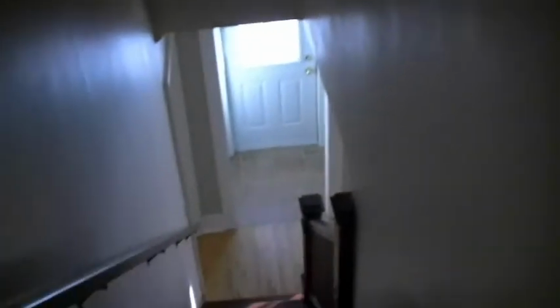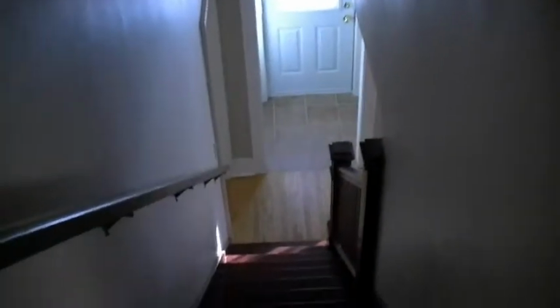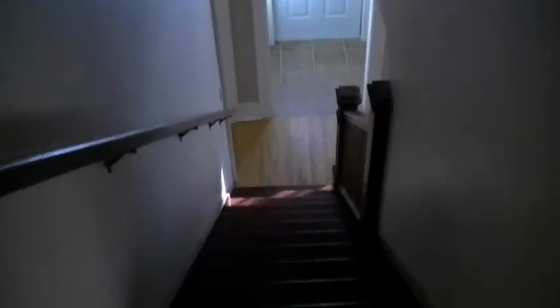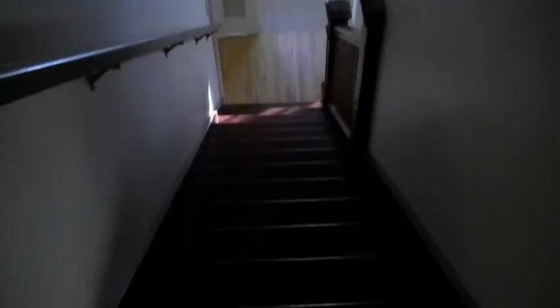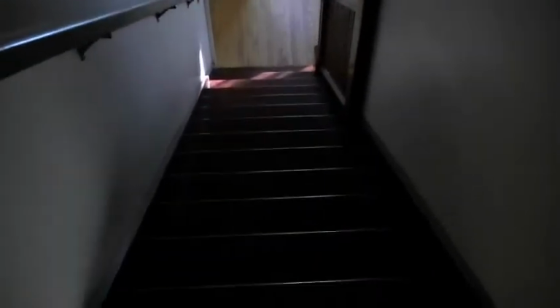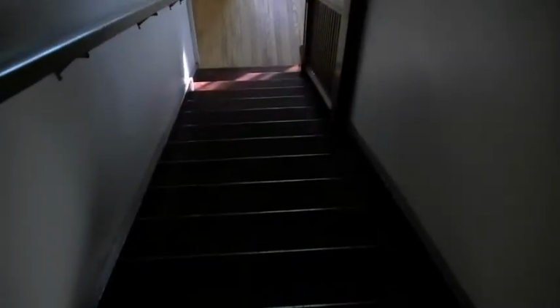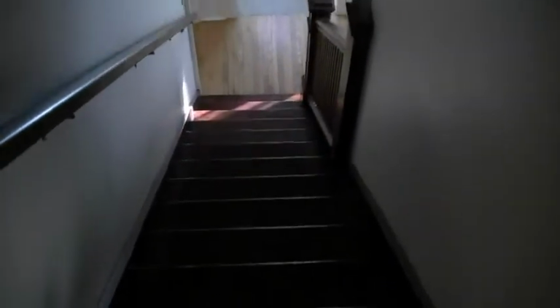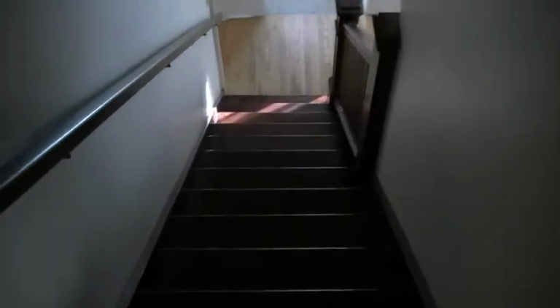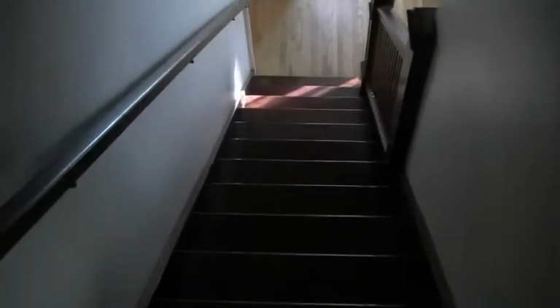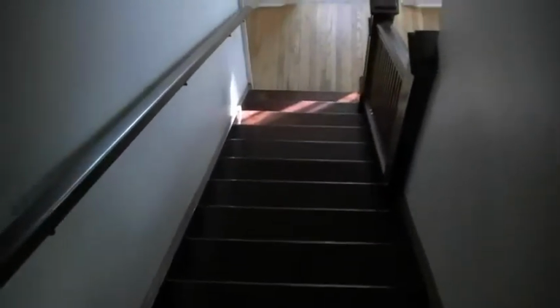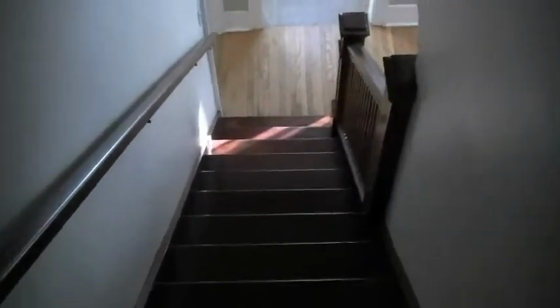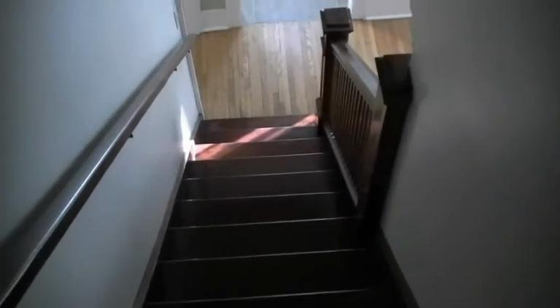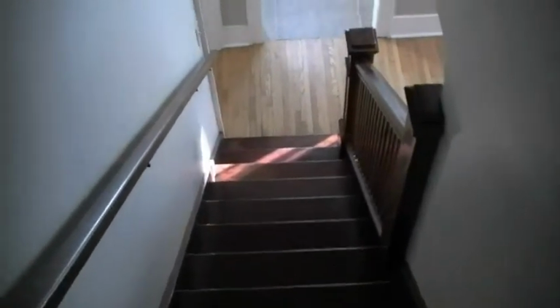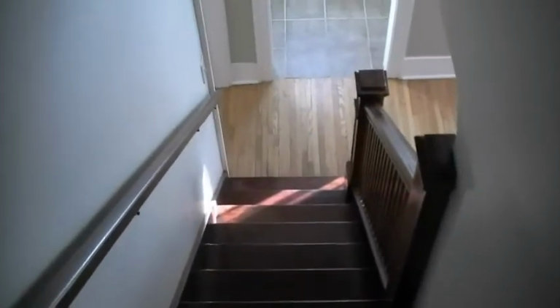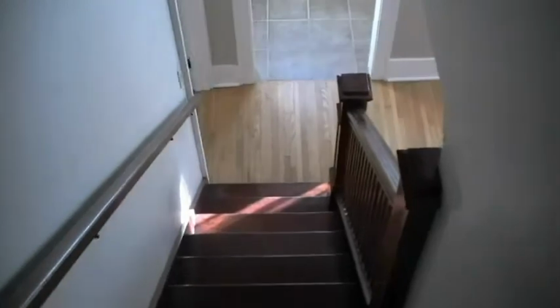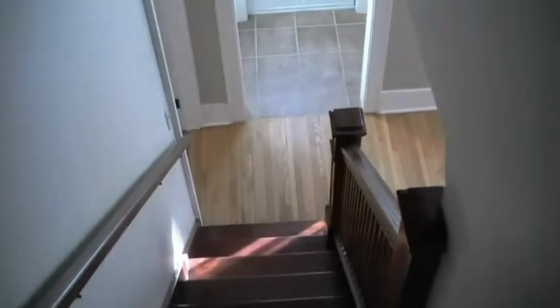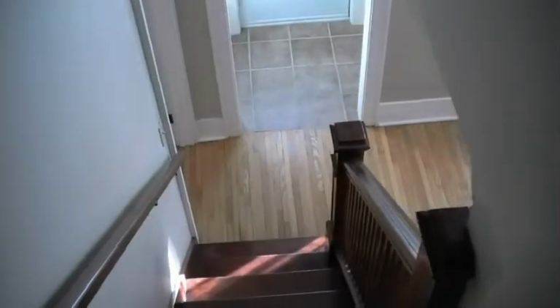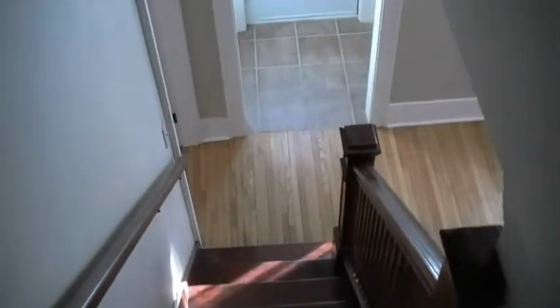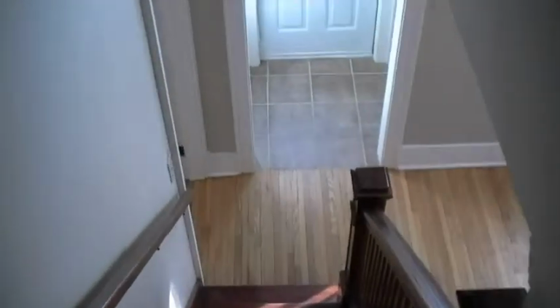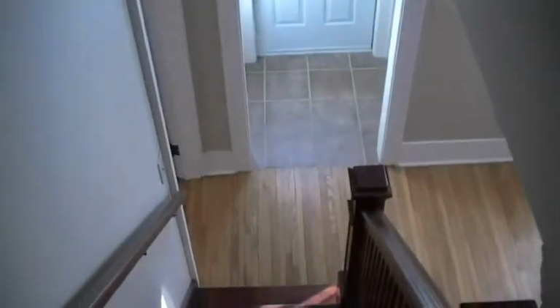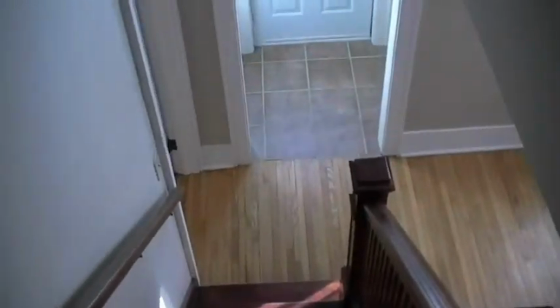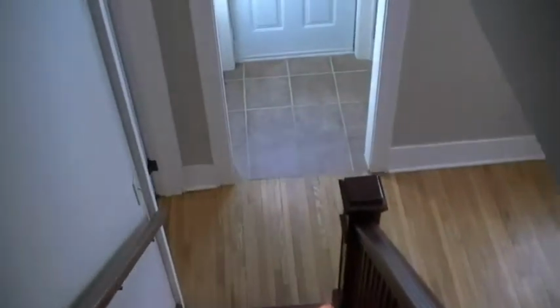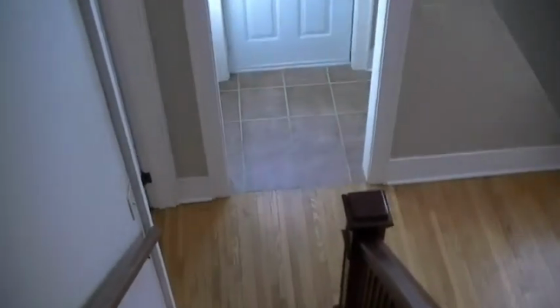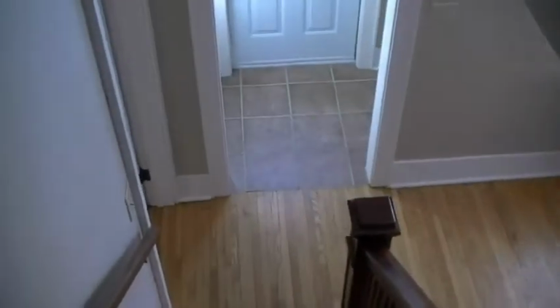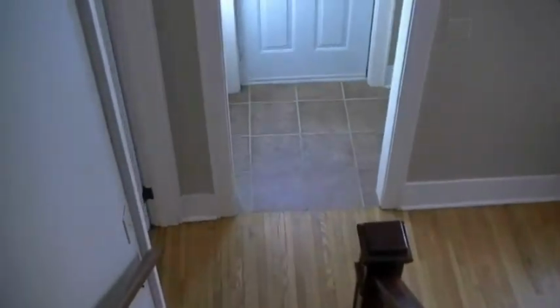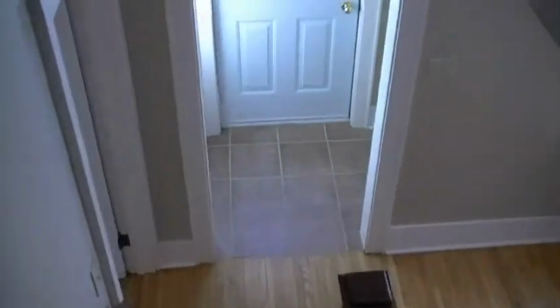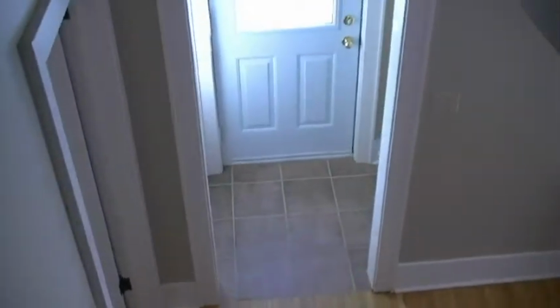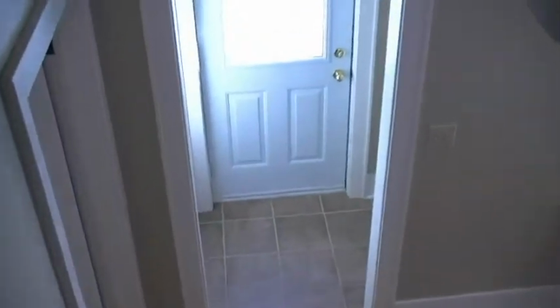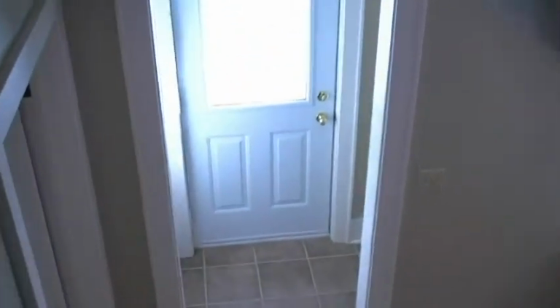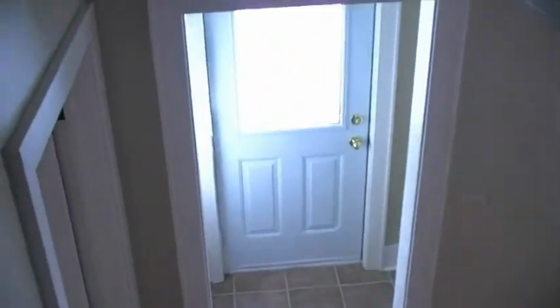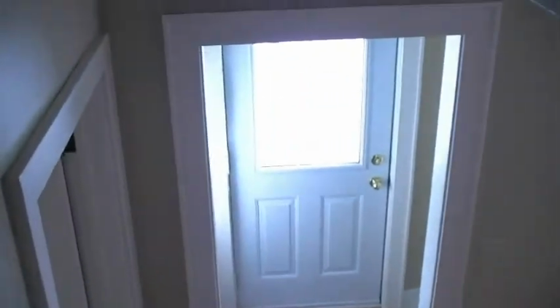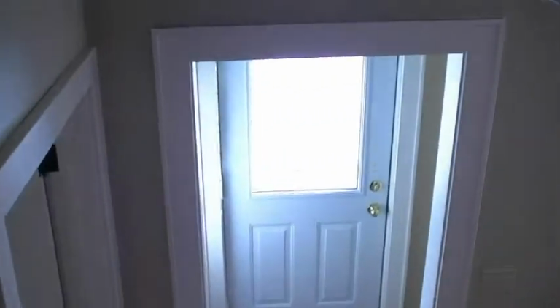Just back down the stairs again. Maybe we can get a view of the front door. Be sure to head outside as well.